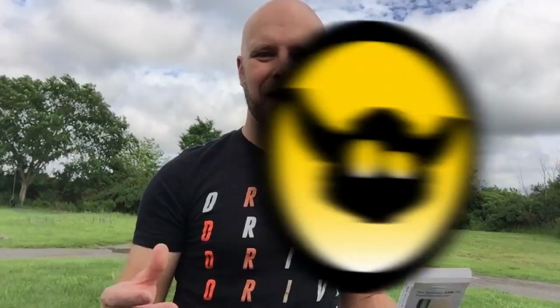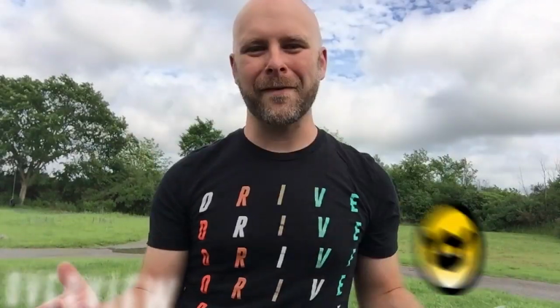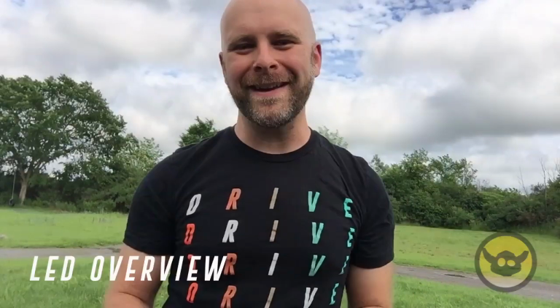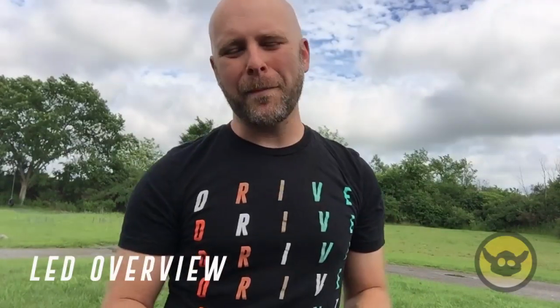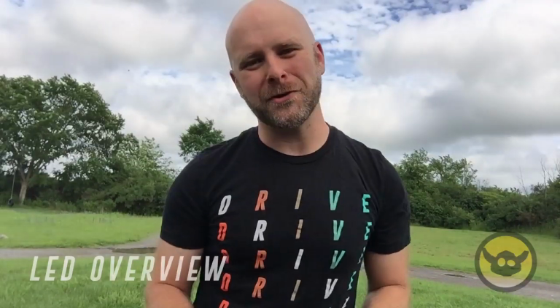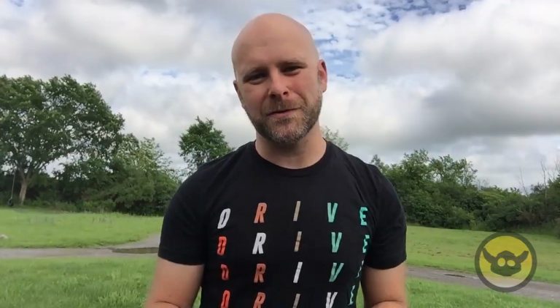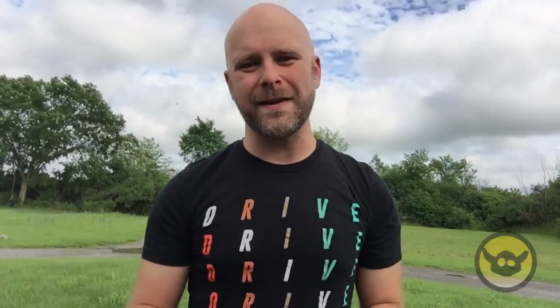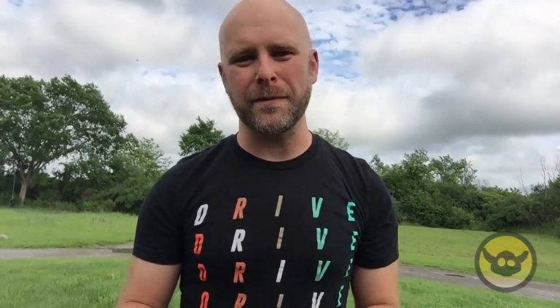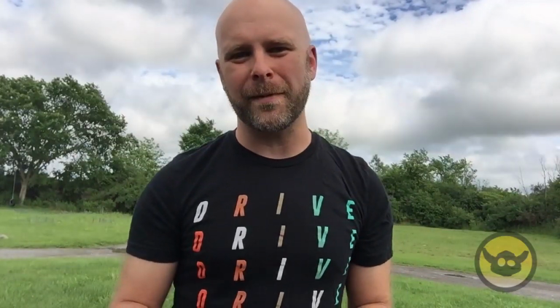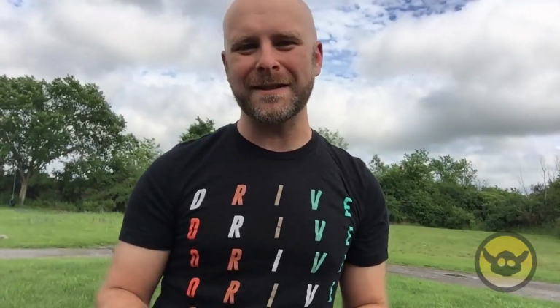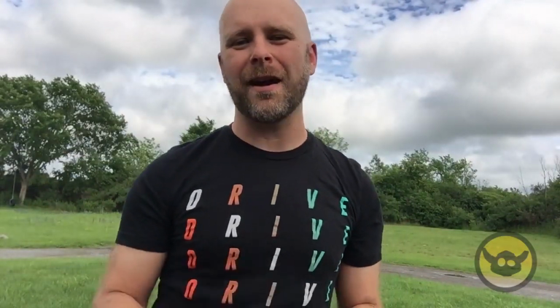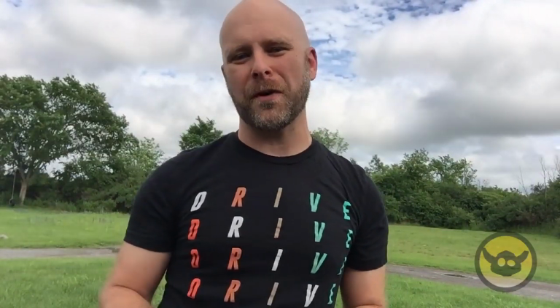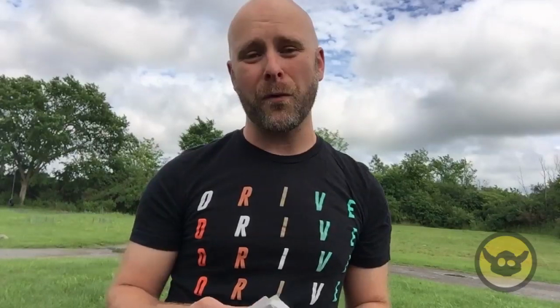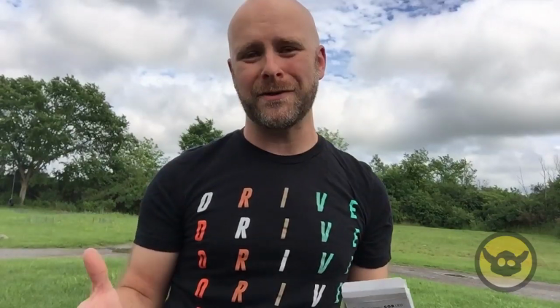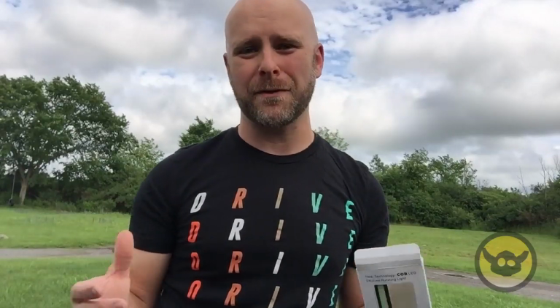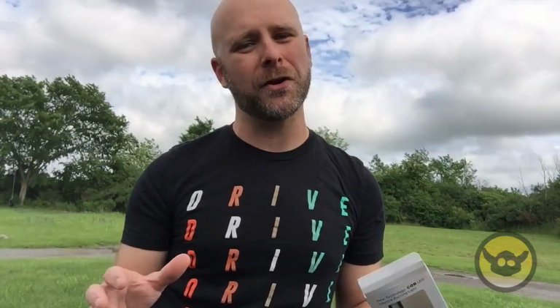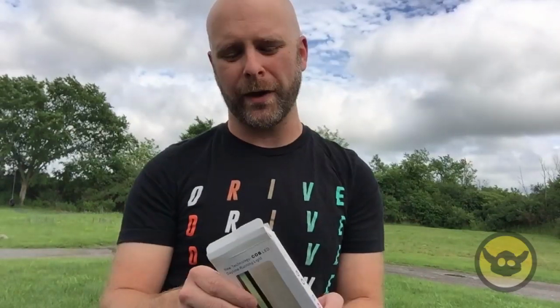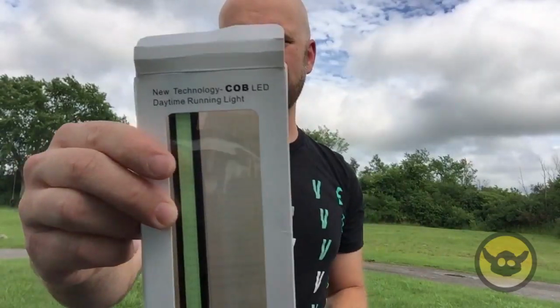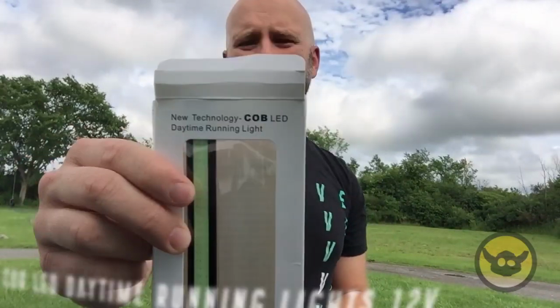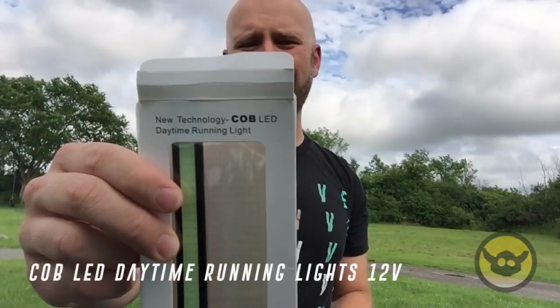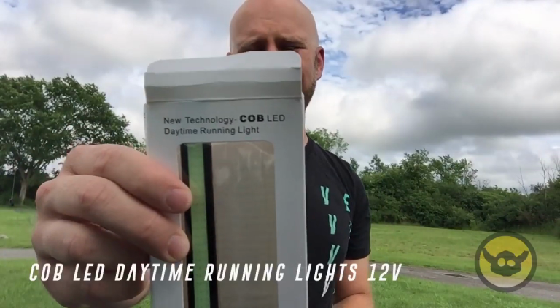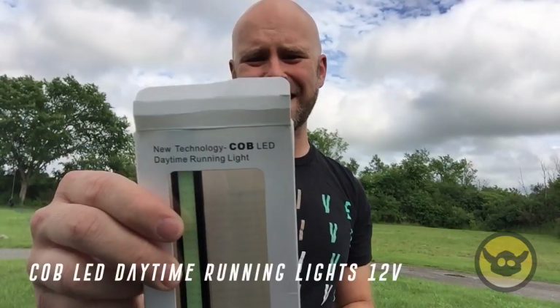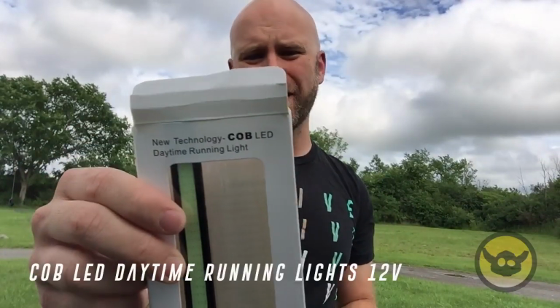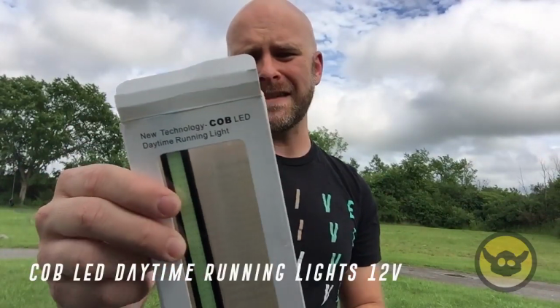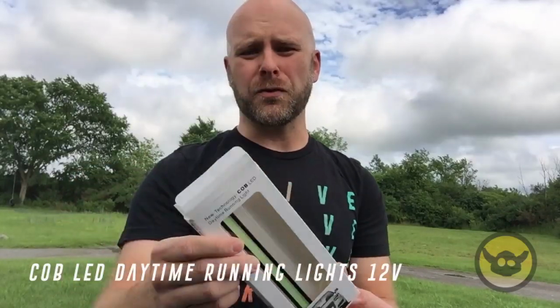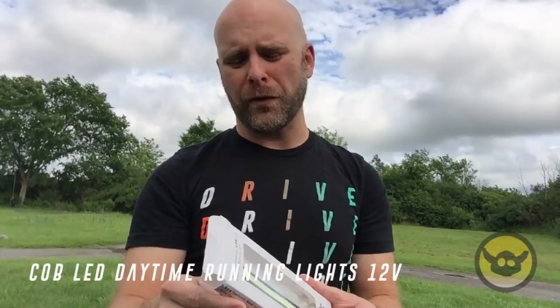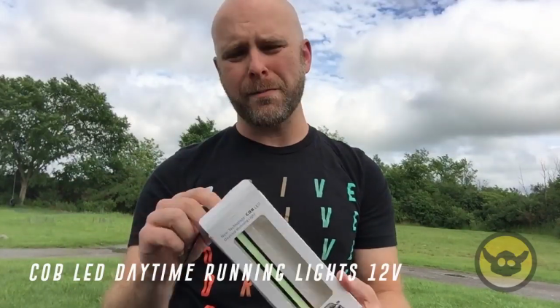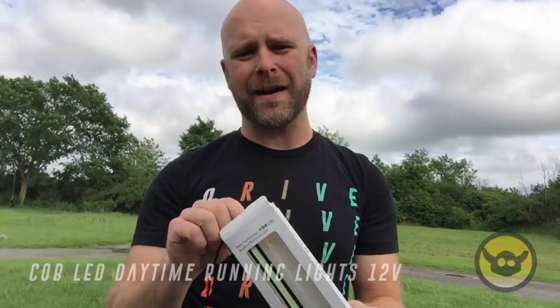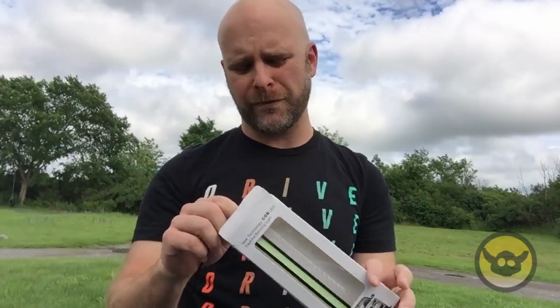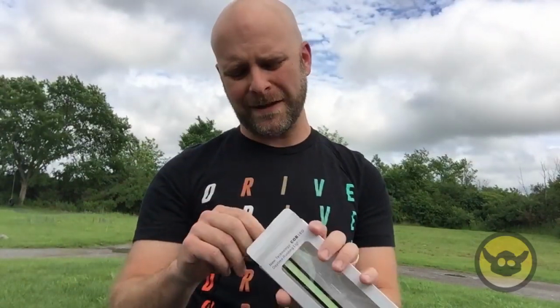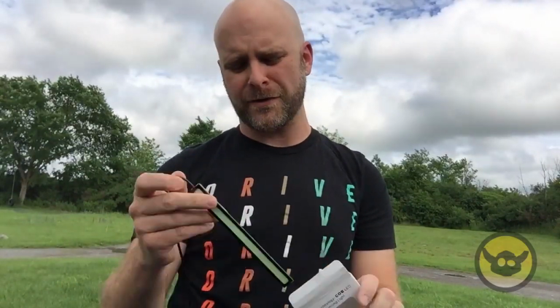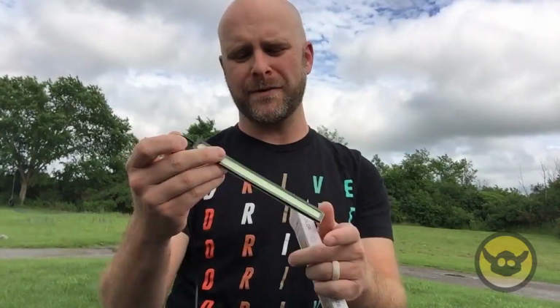Hey, what's up everybody. After I posted those pictures with the LEDs on the back of my flinch, I got a lot of inquiries about what I was using, so I thought I'd show you real quick. These are COB LED daytime running lights — they're 12 volts and they come in a pack of two for about six dollars on Amazon.